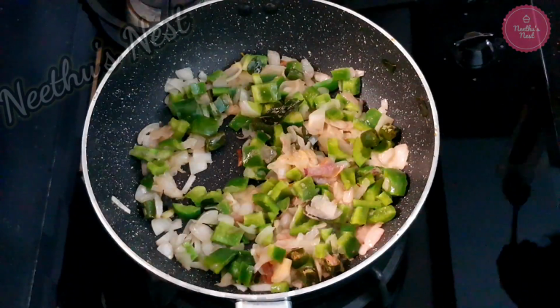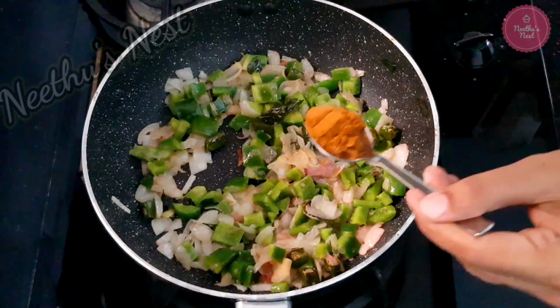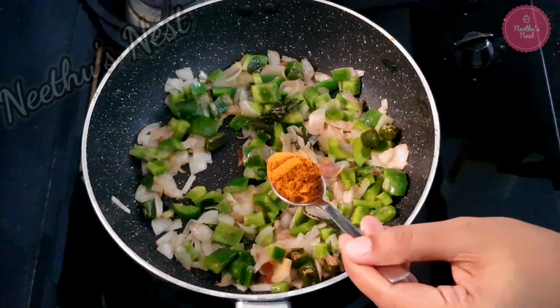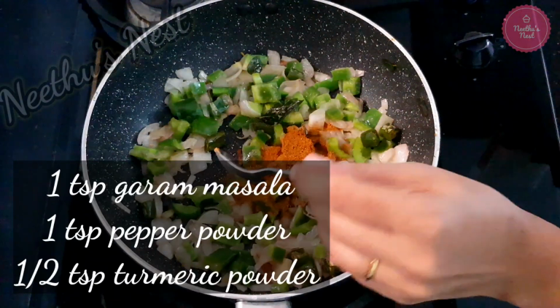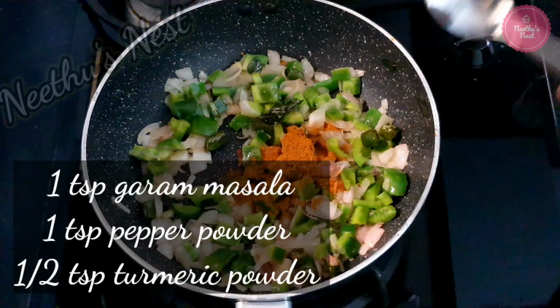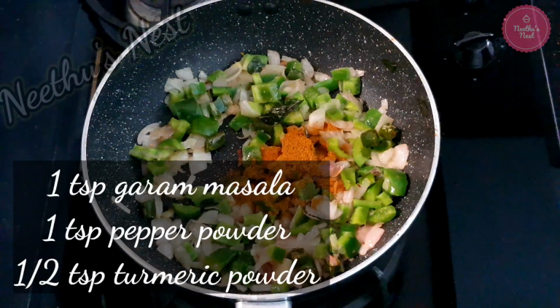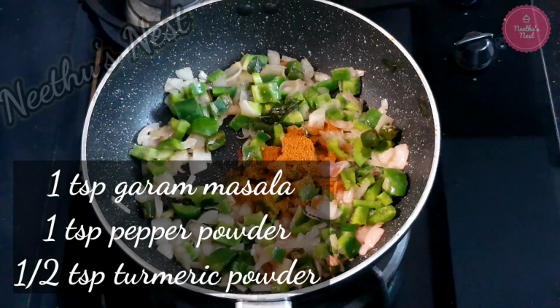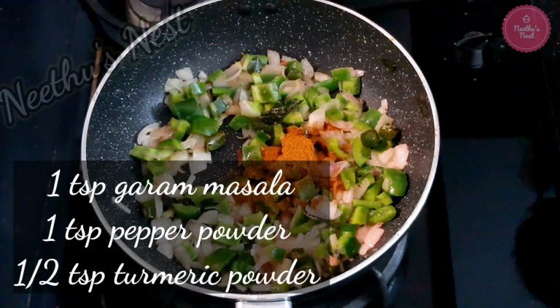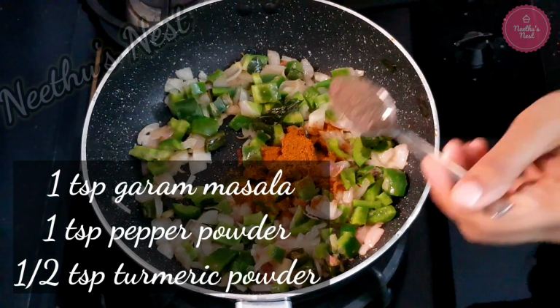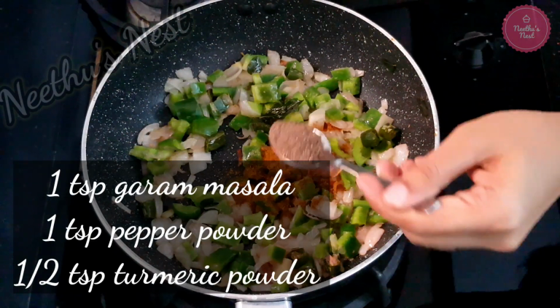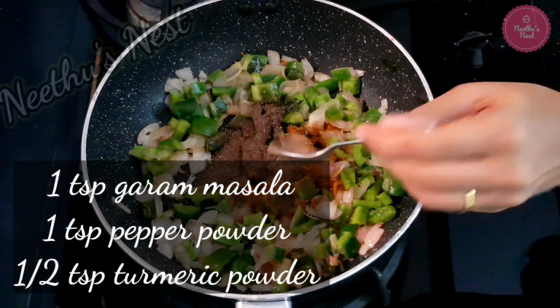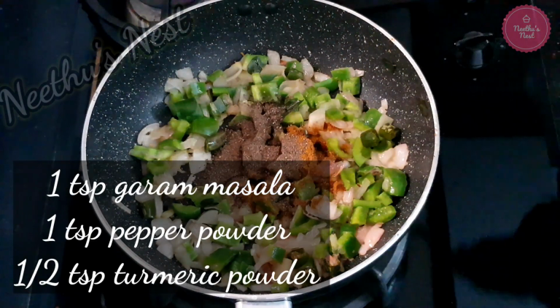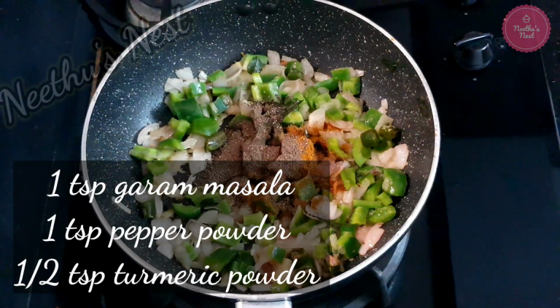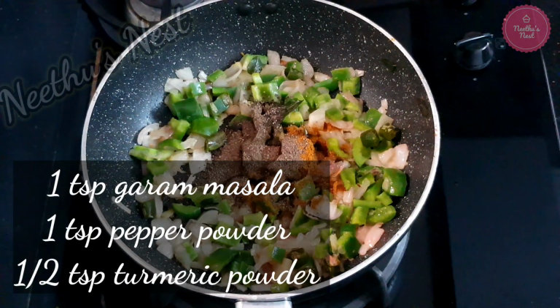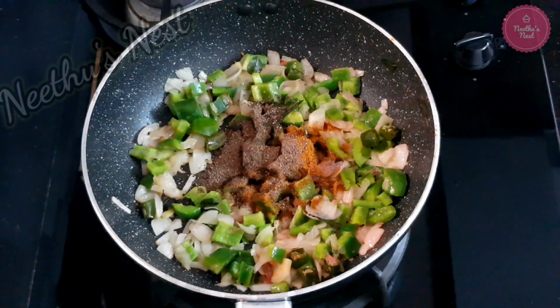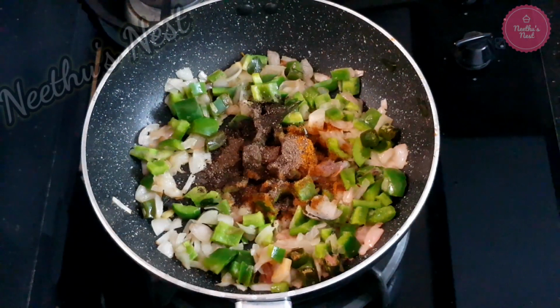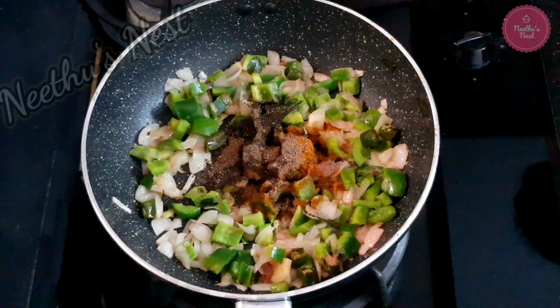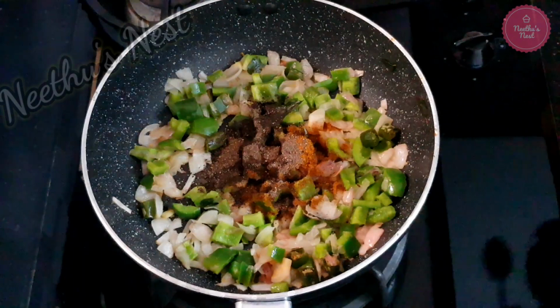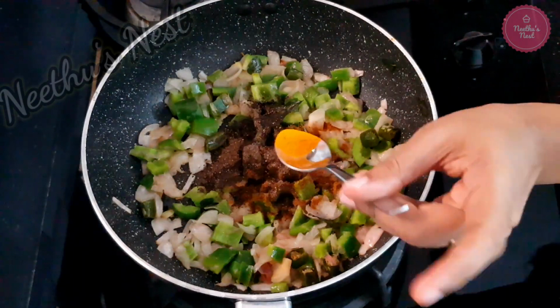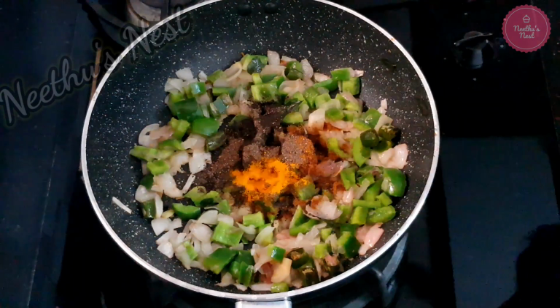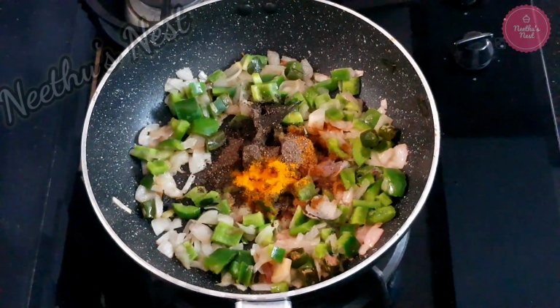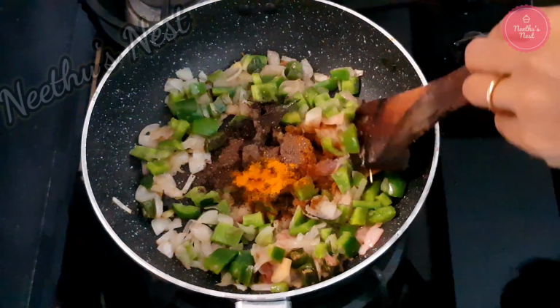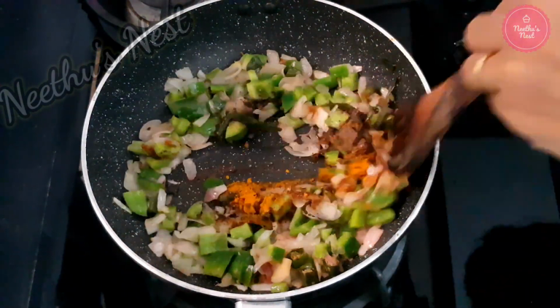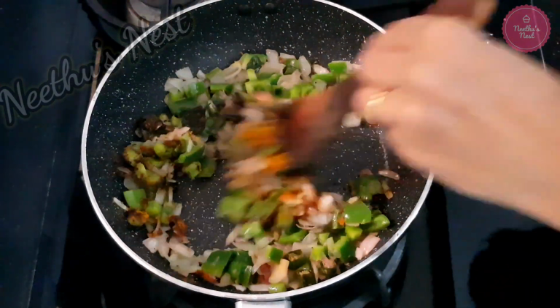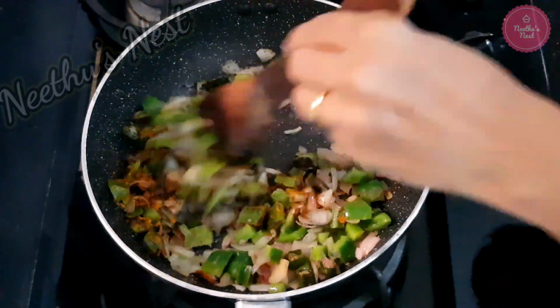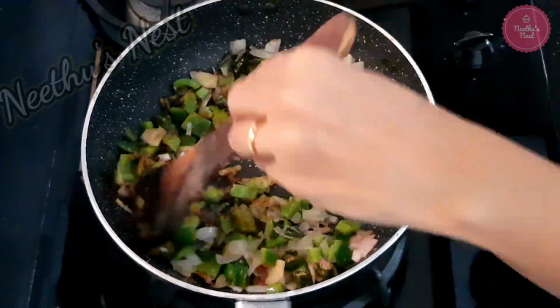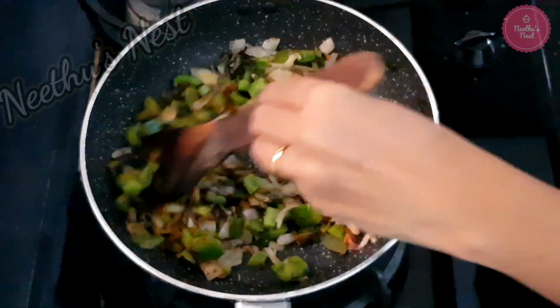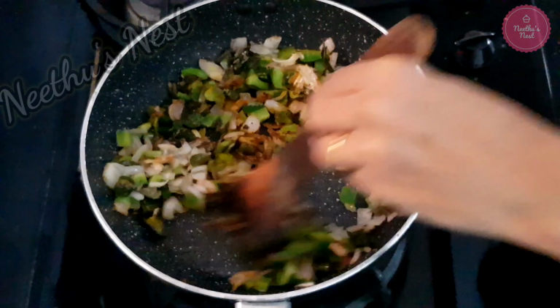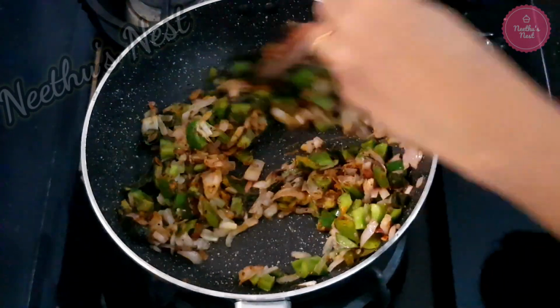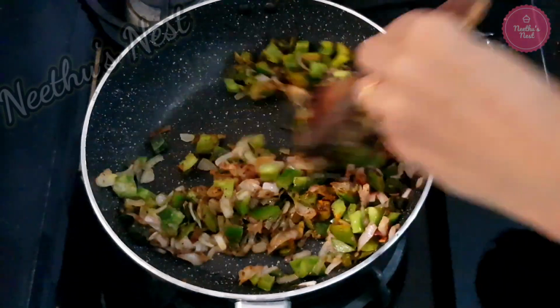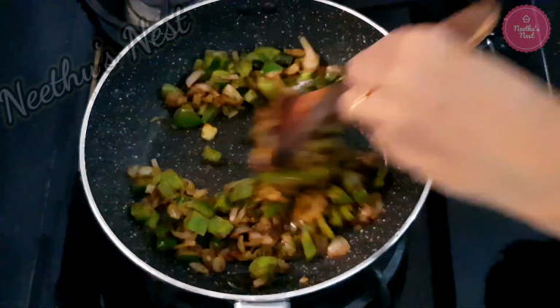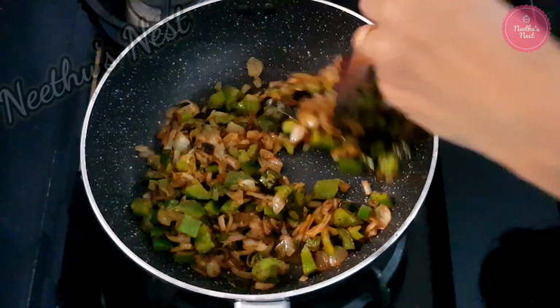Now to this add 1 tsp of garam masala powder, 1 tsp of pepper powder and half tsp of turmeric powder. Now saute this until the raw smell of masala goes.